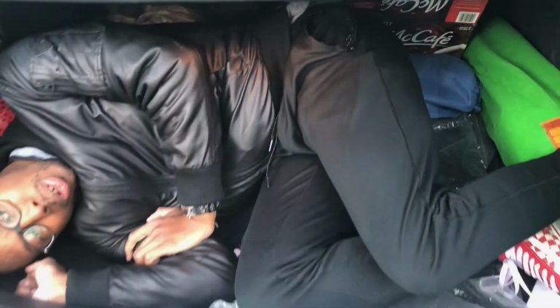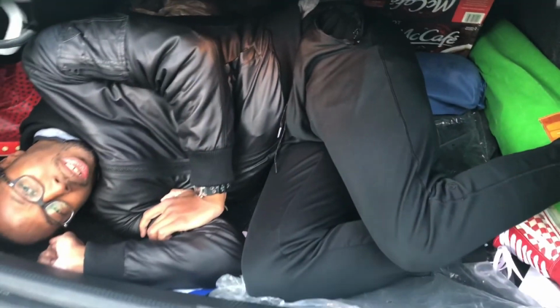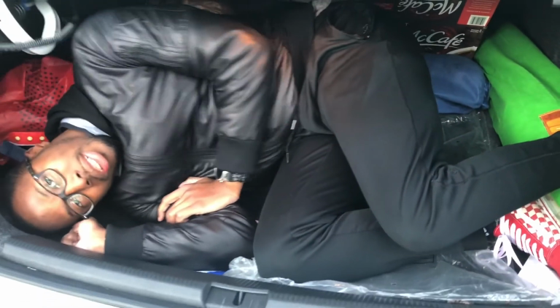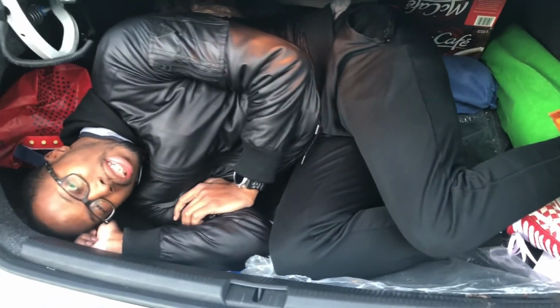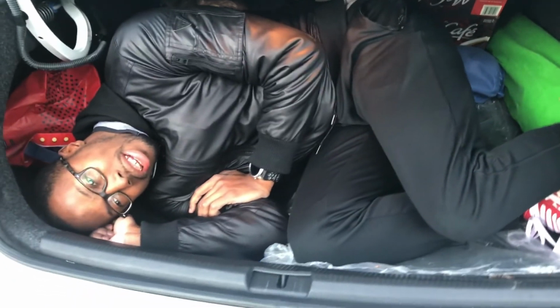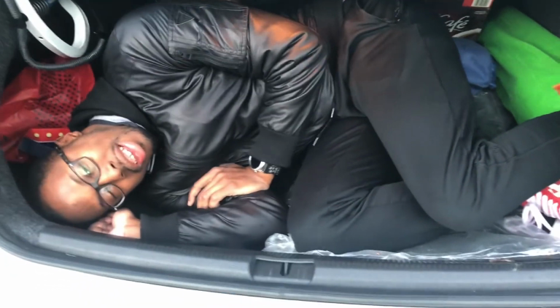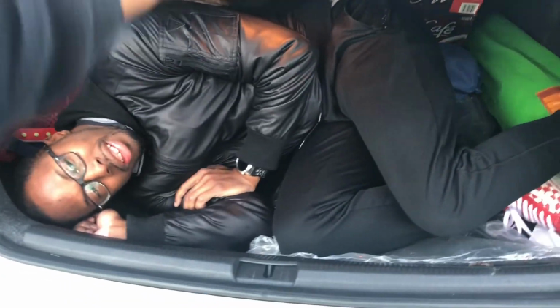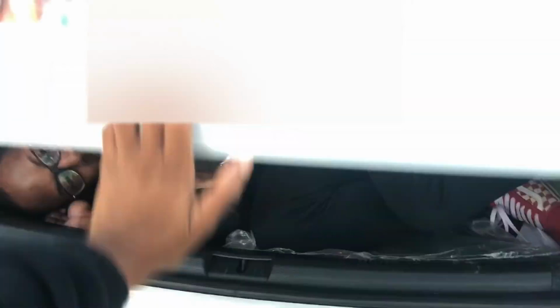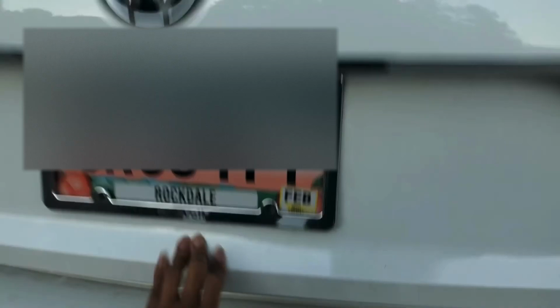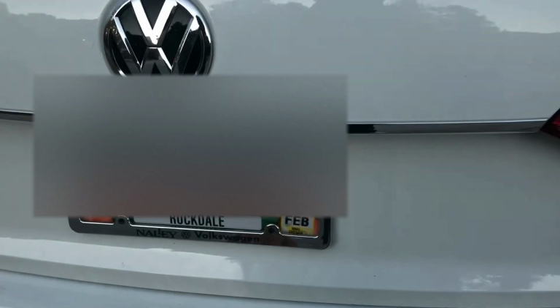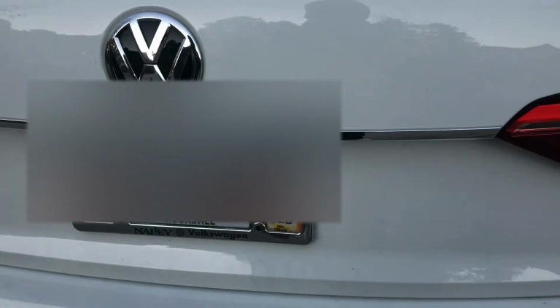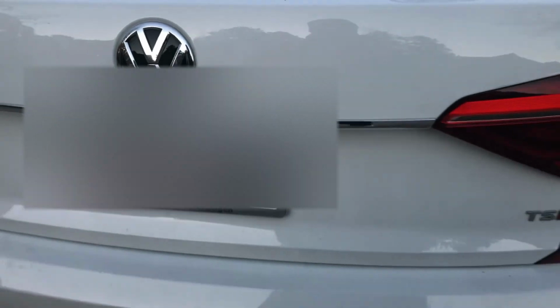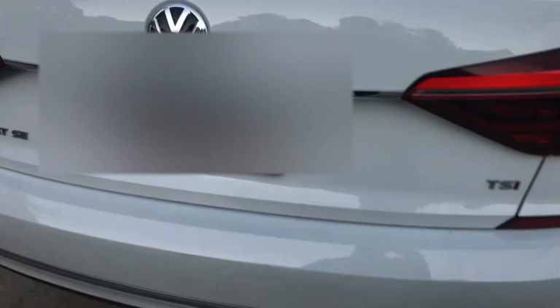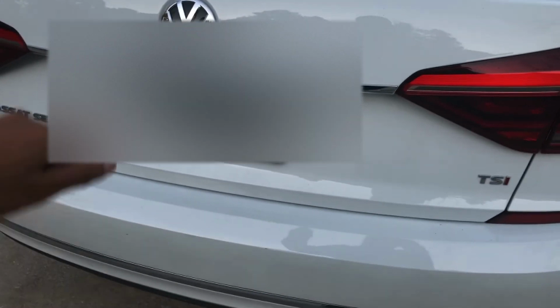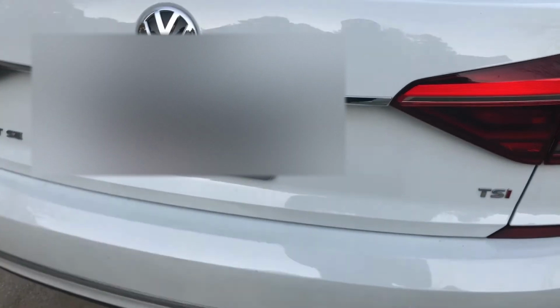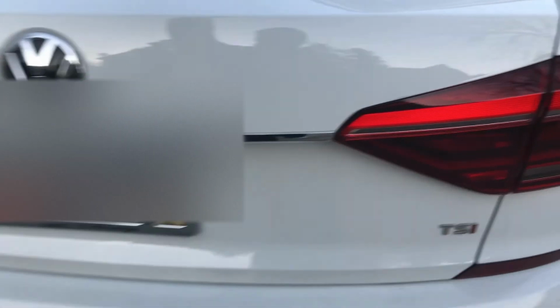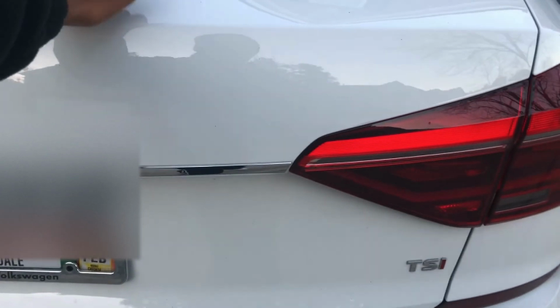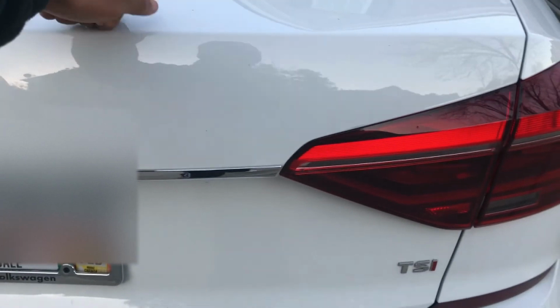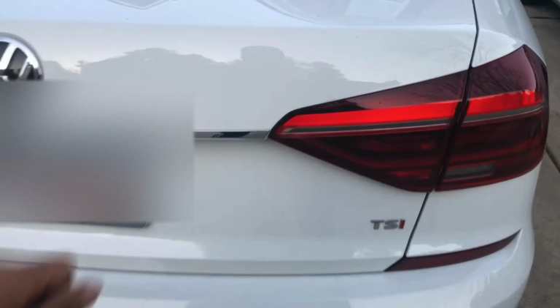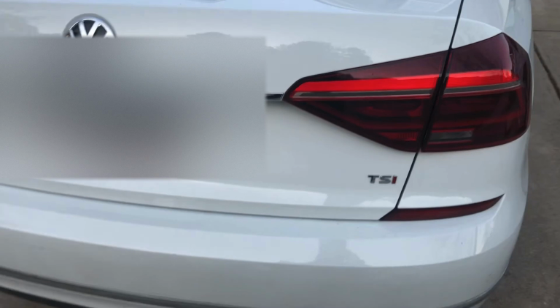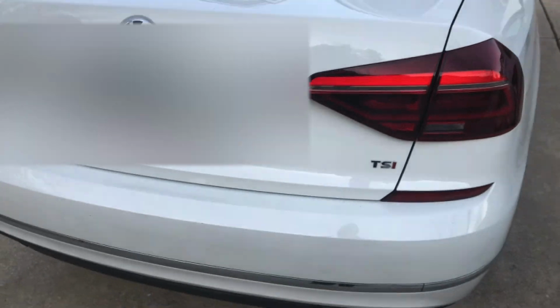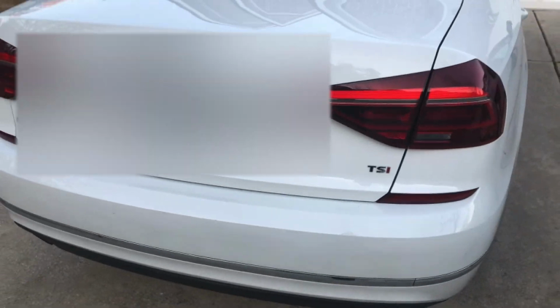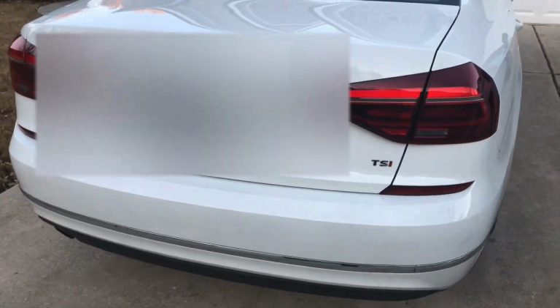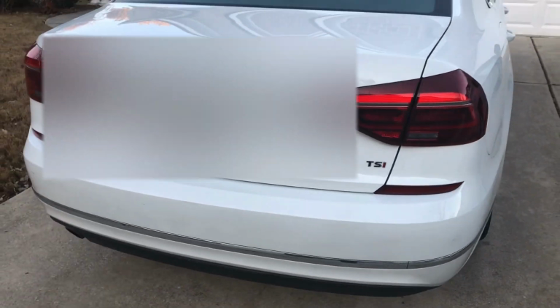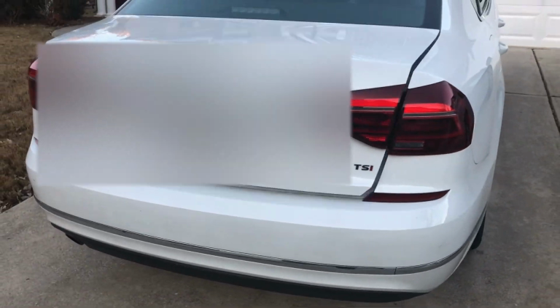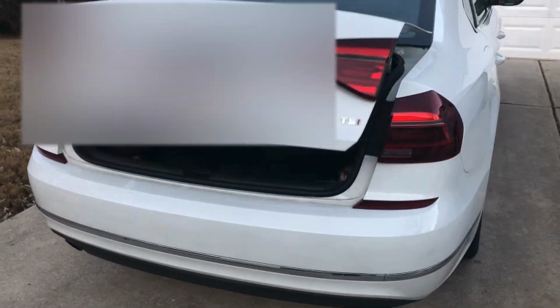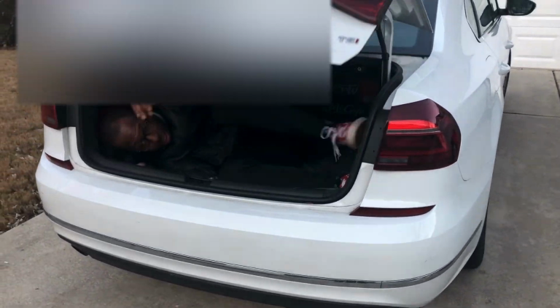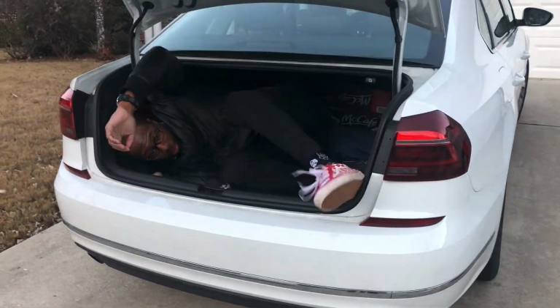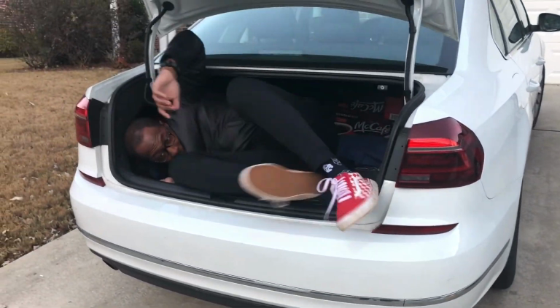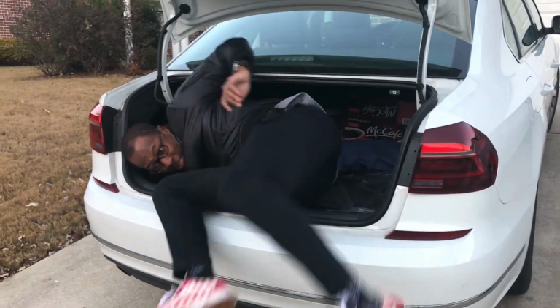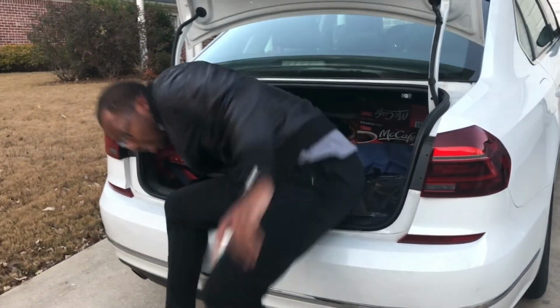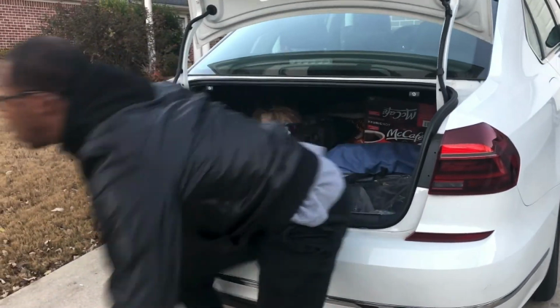All right, here we go. Let's get it. Here's the car — that way.